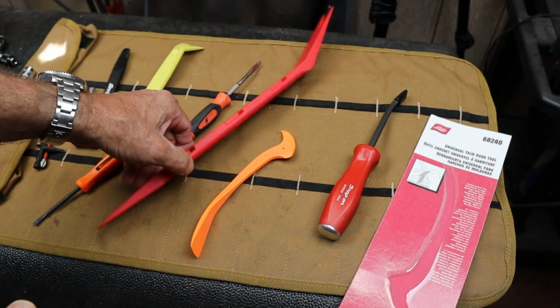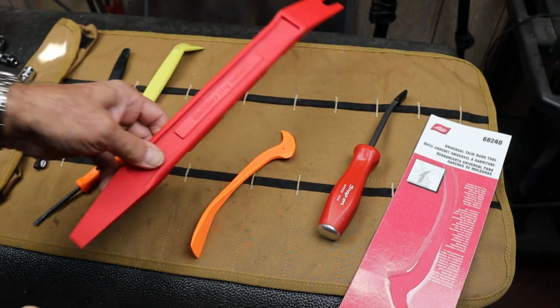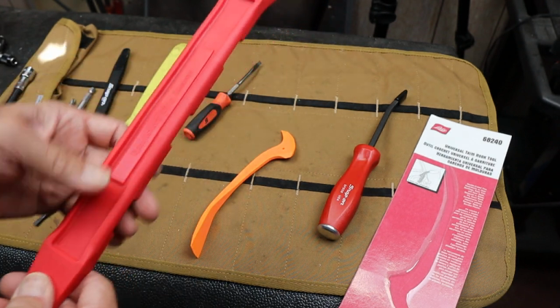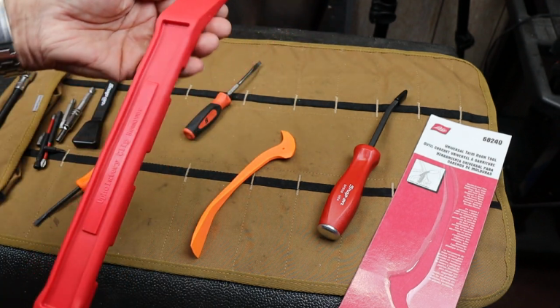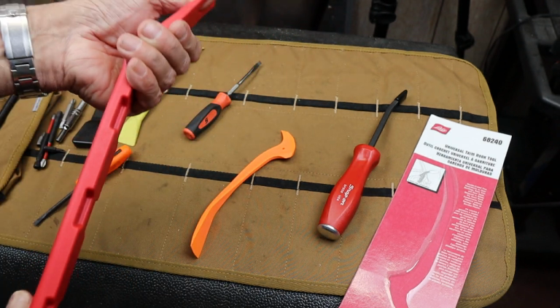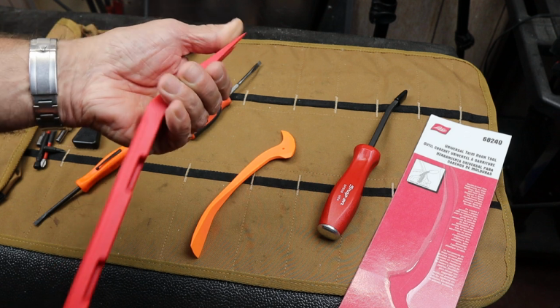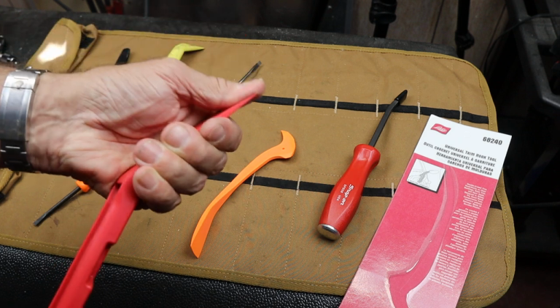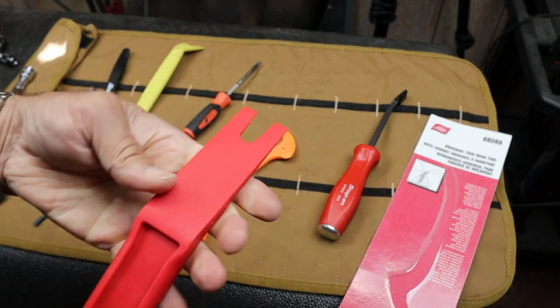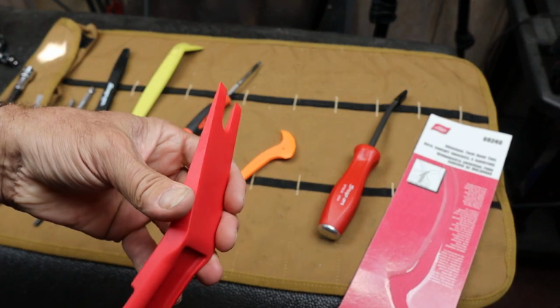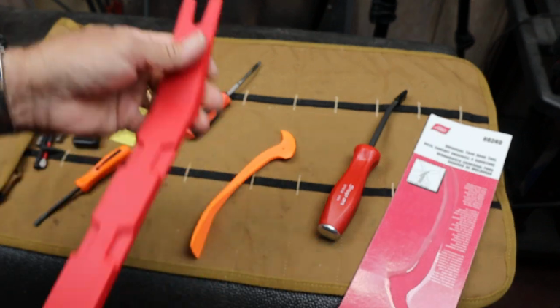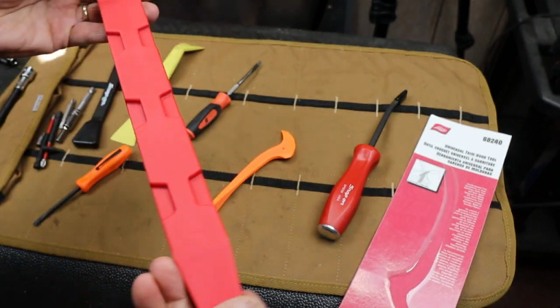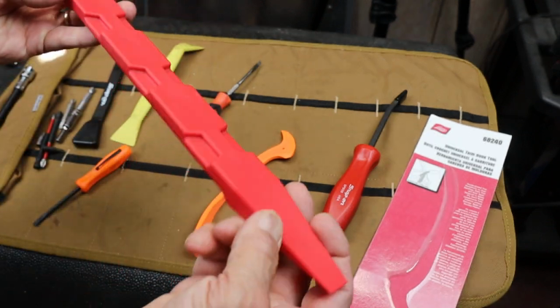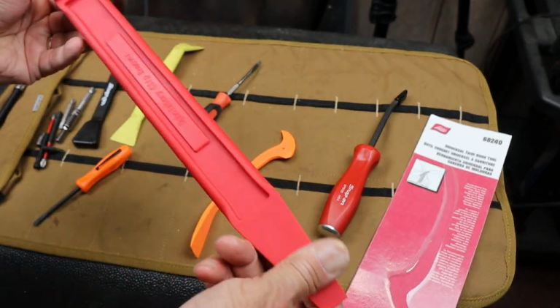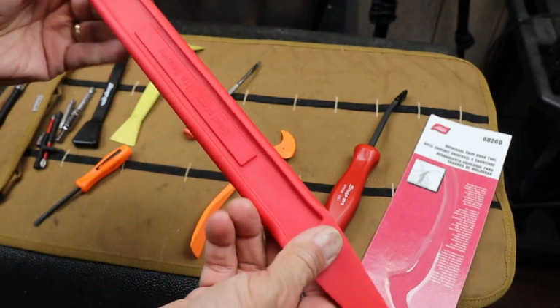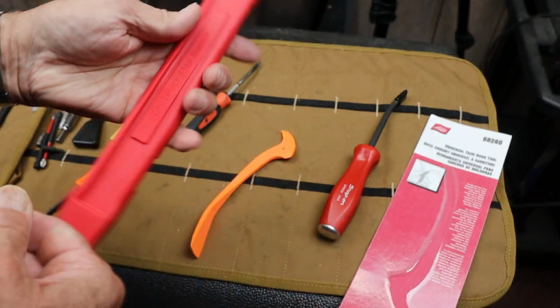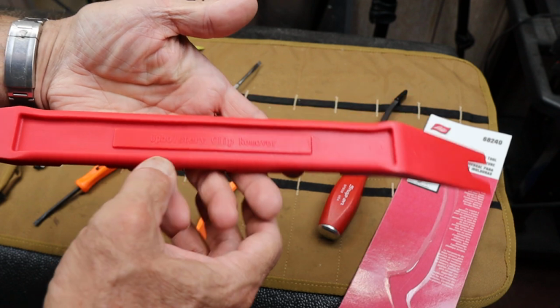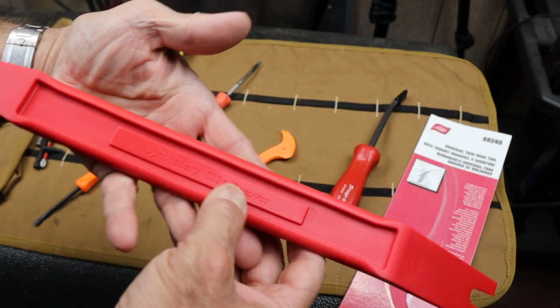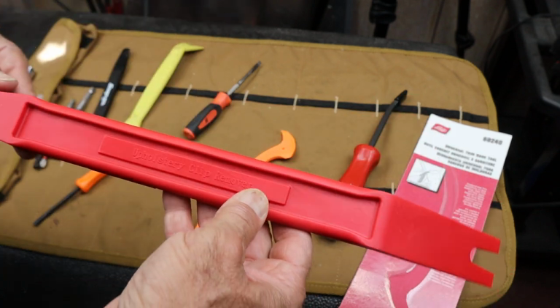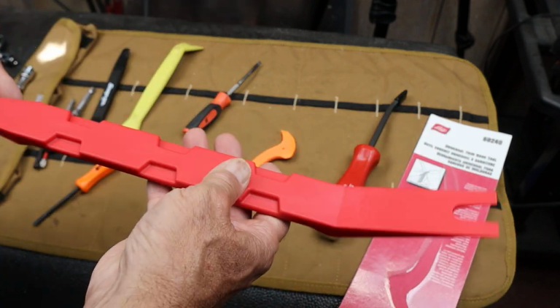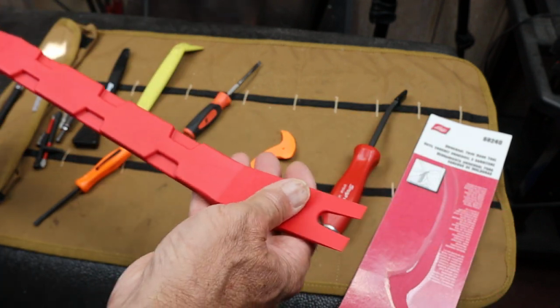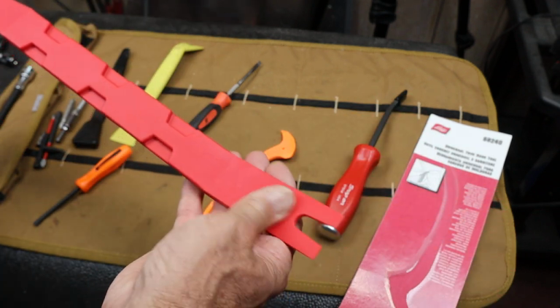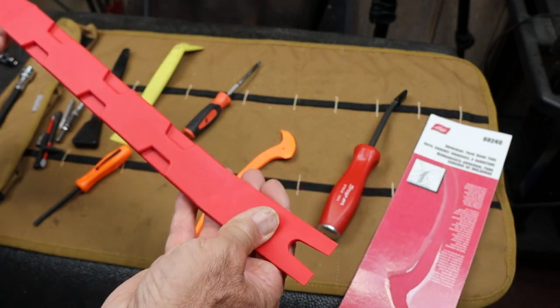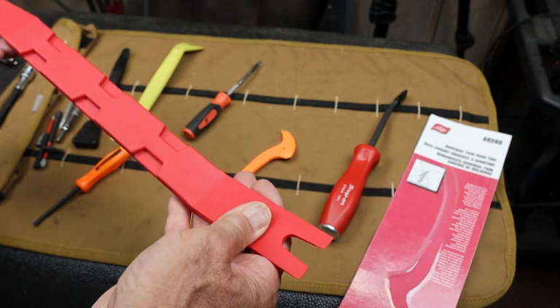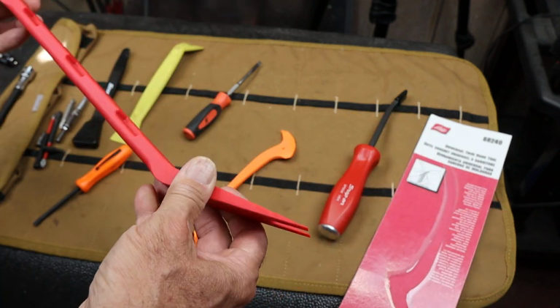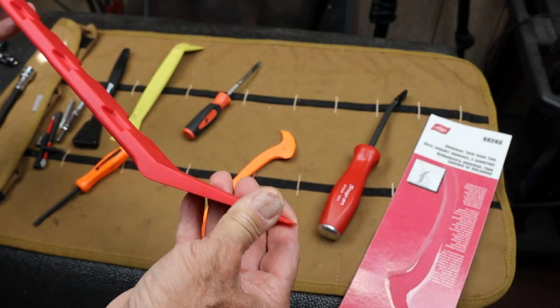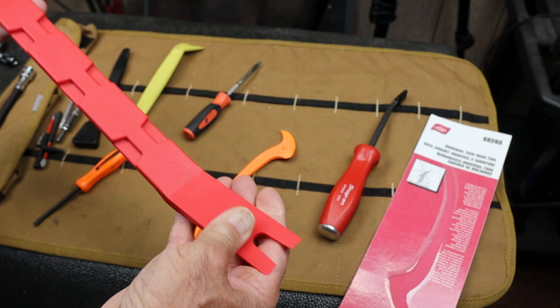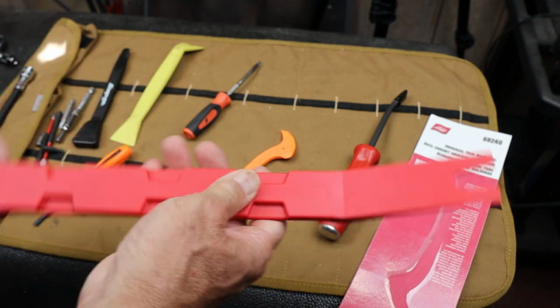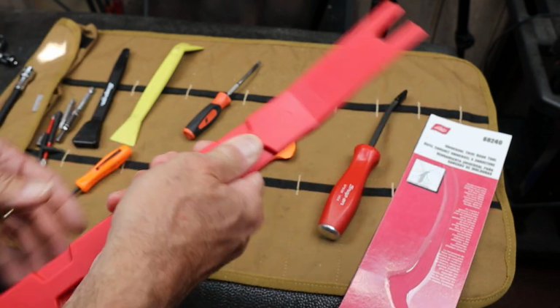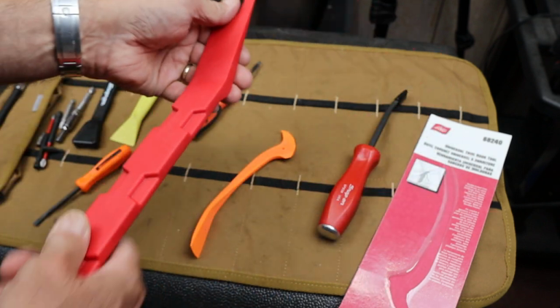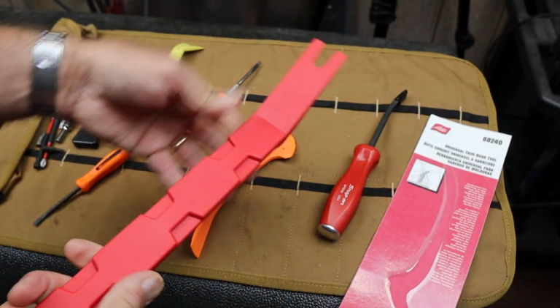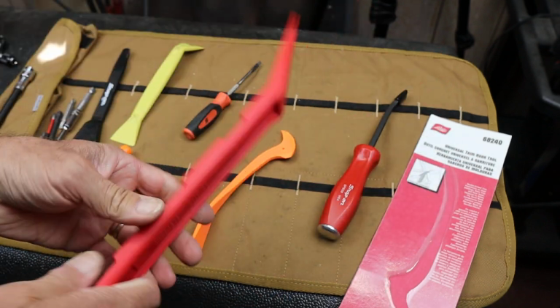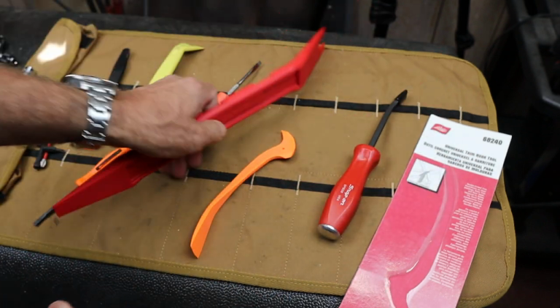But I've been exploring some other non-metallic or non-marring pry bars. This is a CTA upholstery clip removal tool — I guess upholstery maybe because it's so large and heavy. But this thing actually has all kinds of other uses.